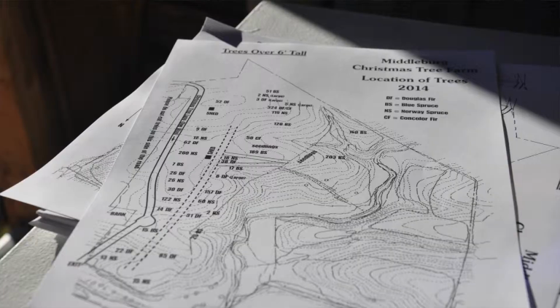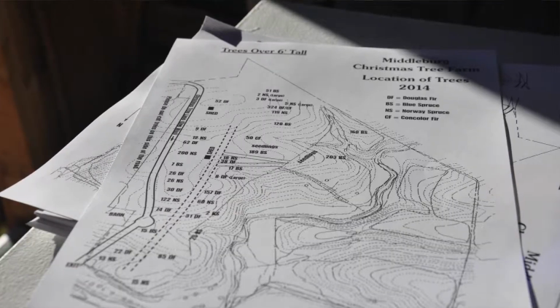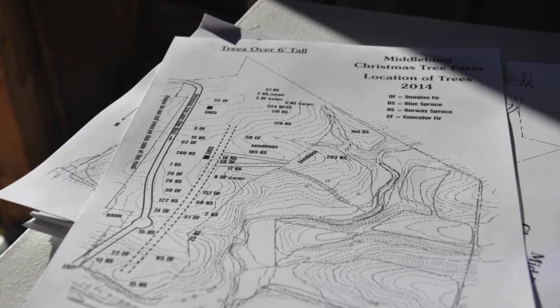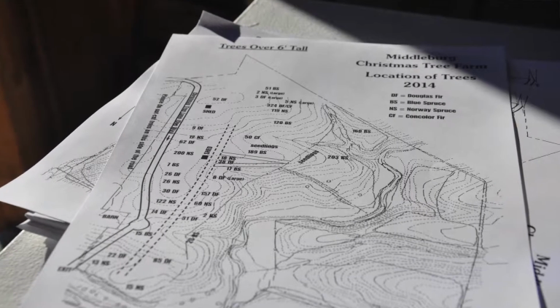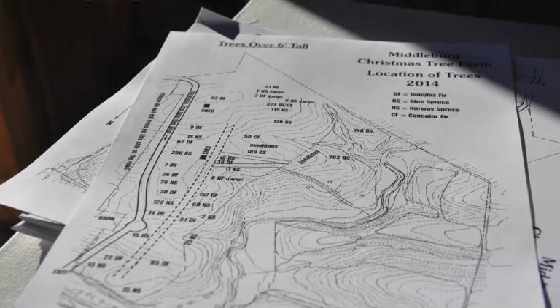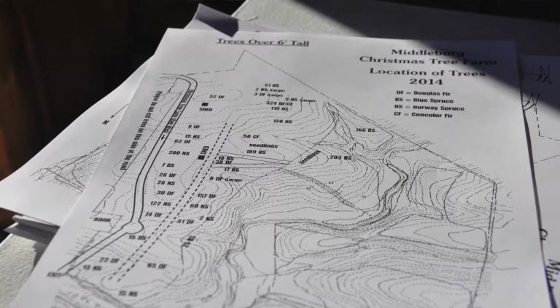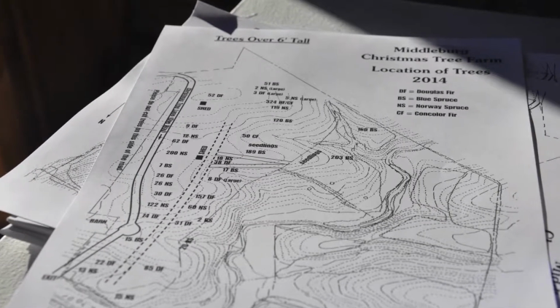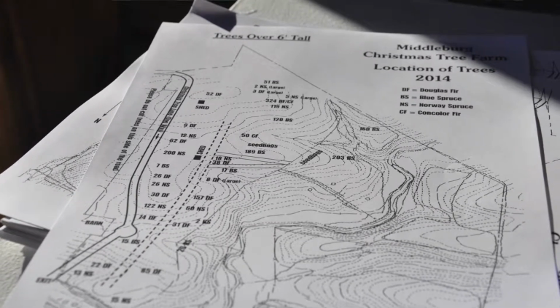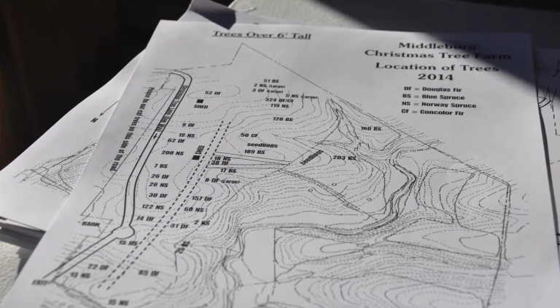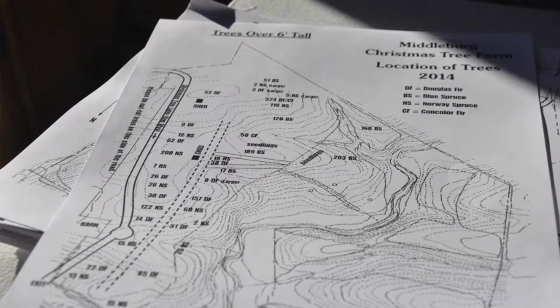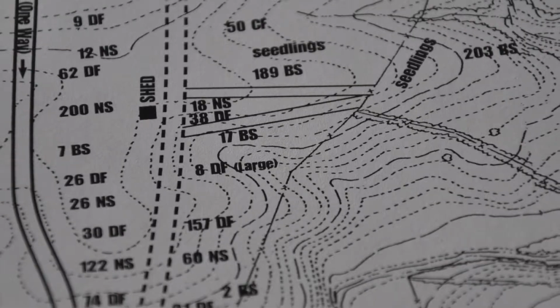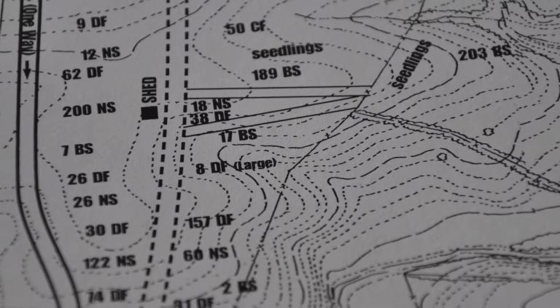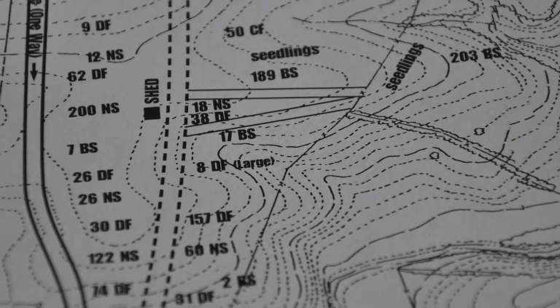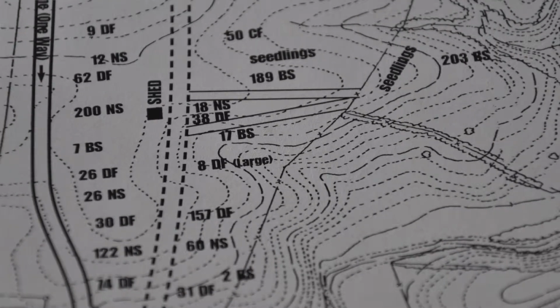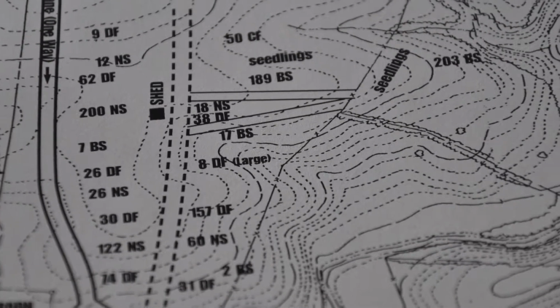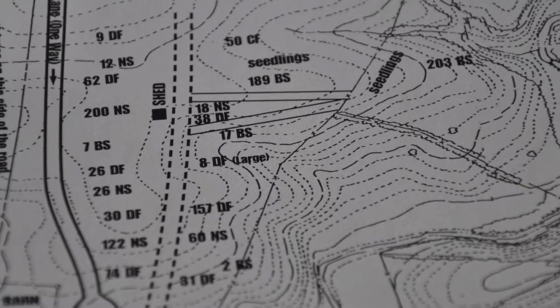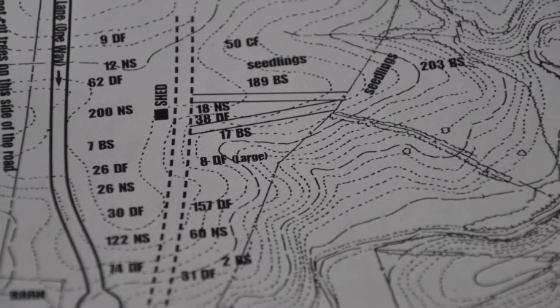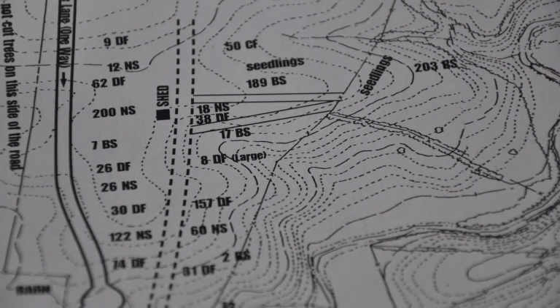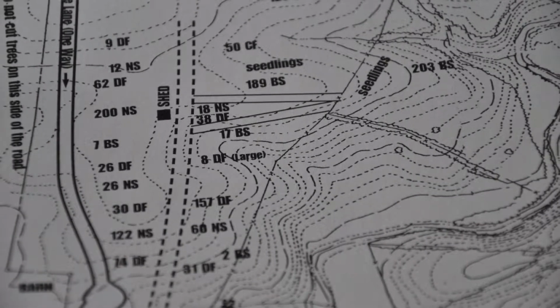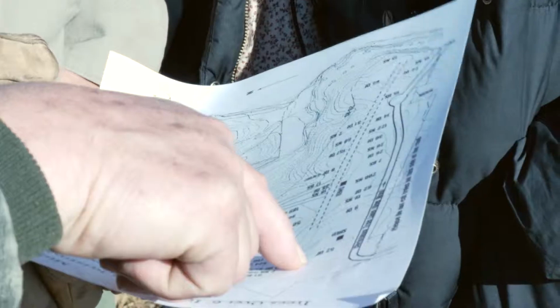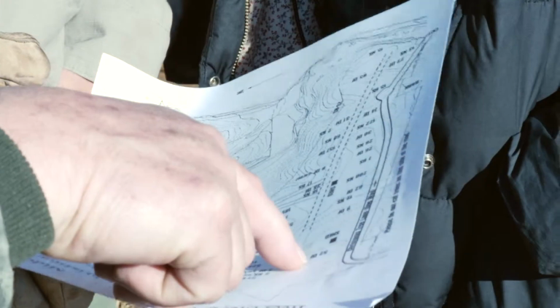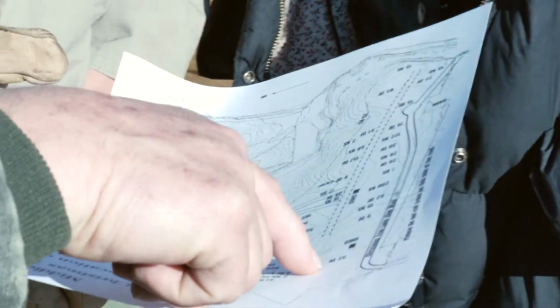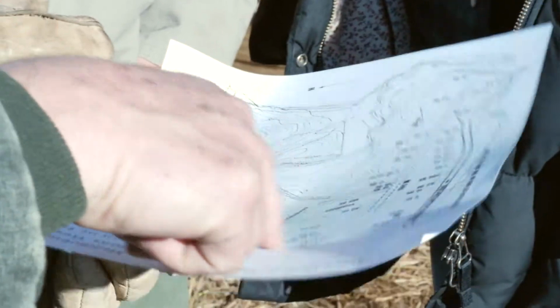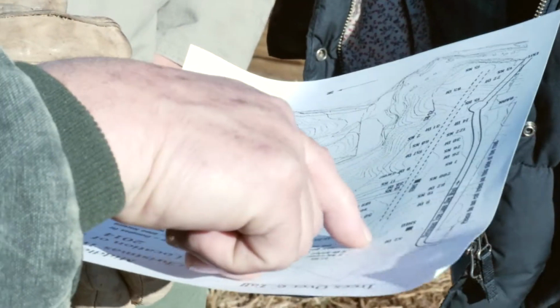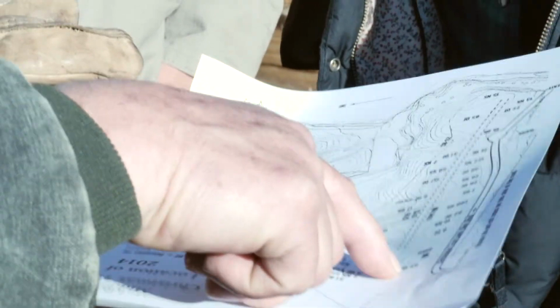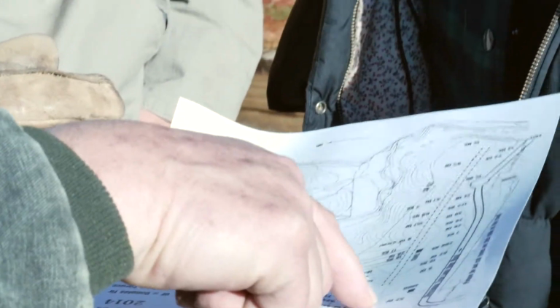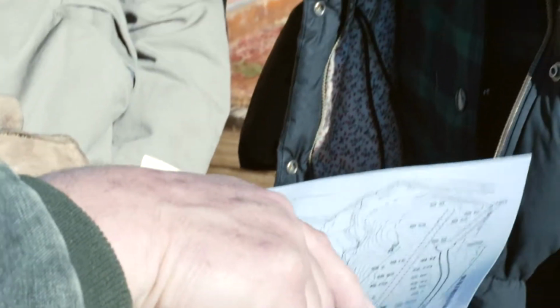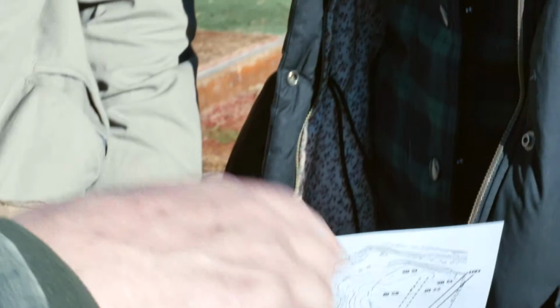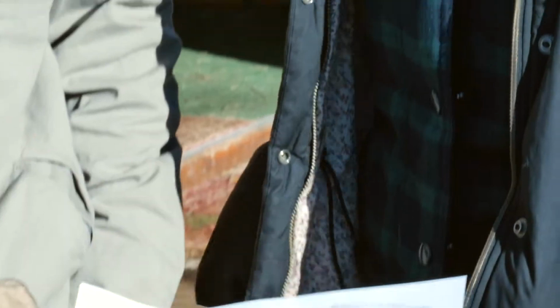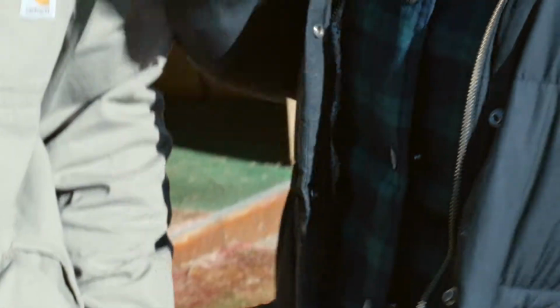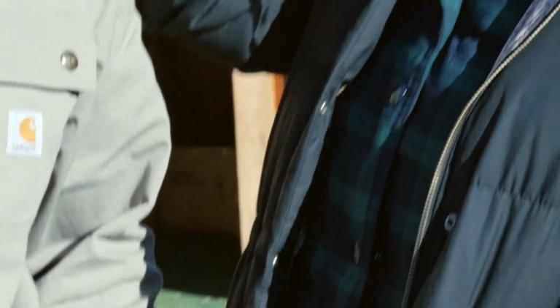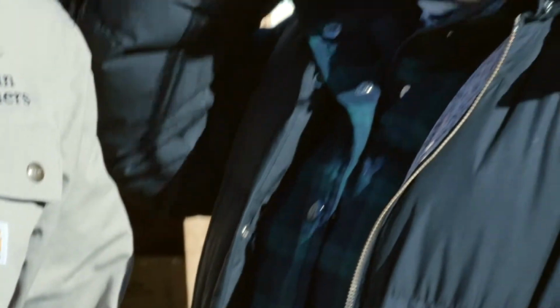The number on the map represents trees that are six foot and taller — we've counted those in the fields. The letter beside that is the type of tree it is: Douglas fir is DF, blue spruce, and so forth.